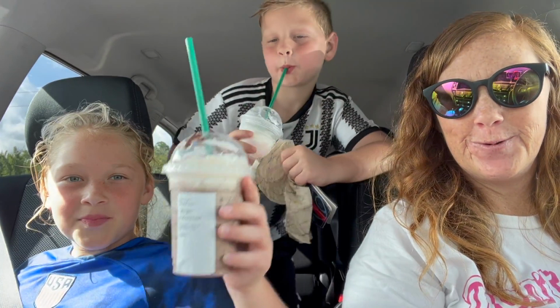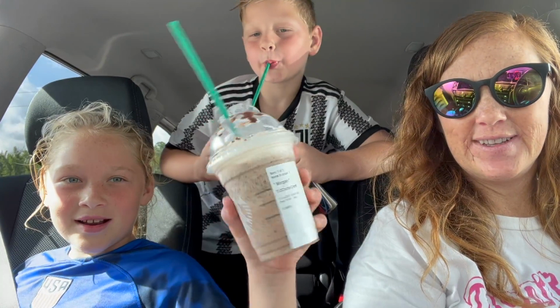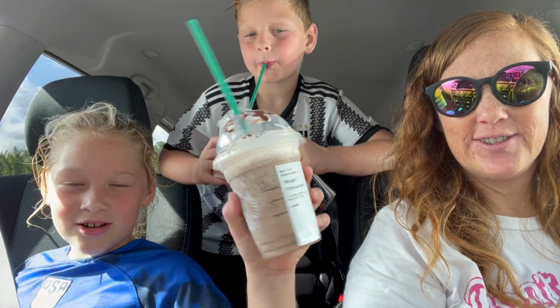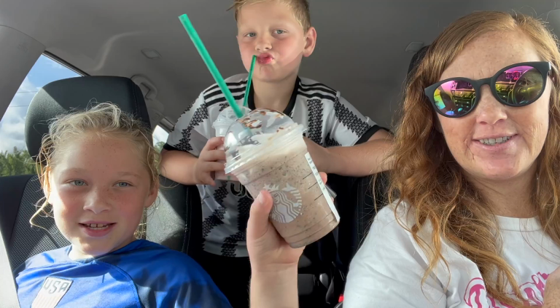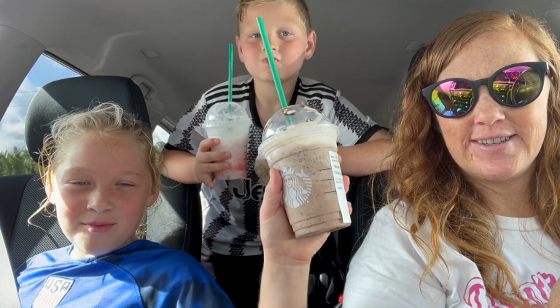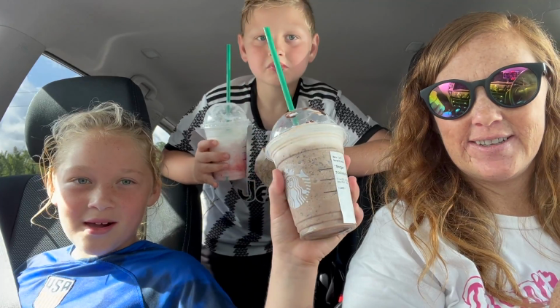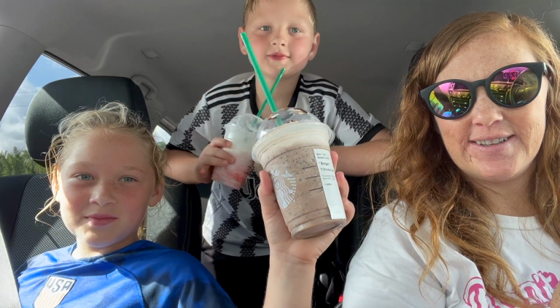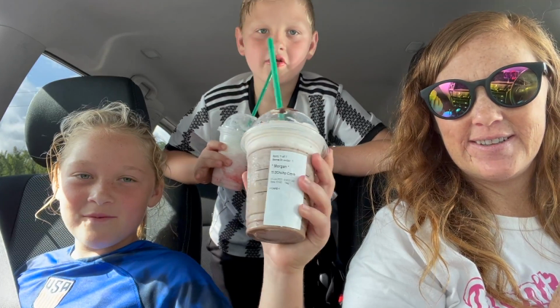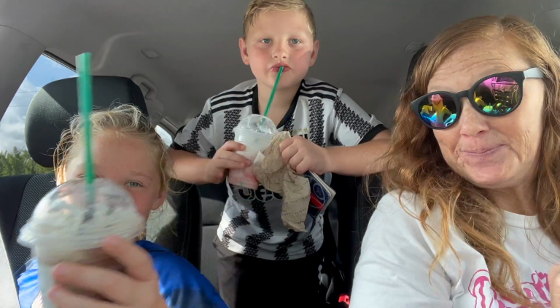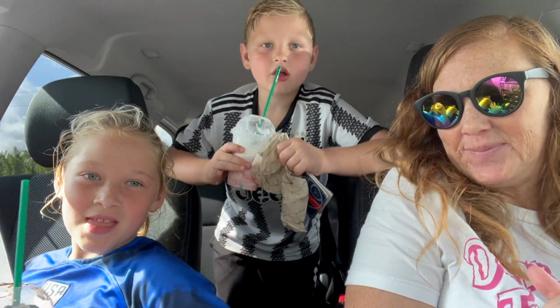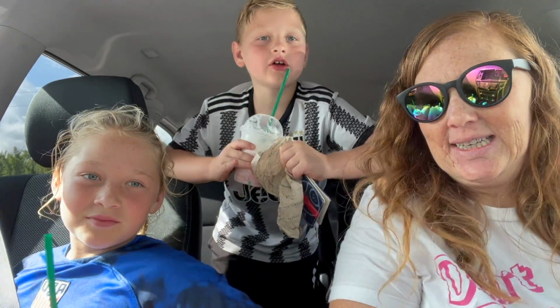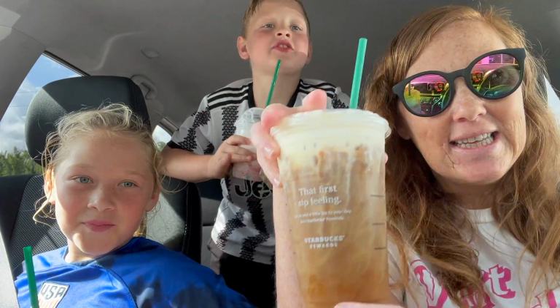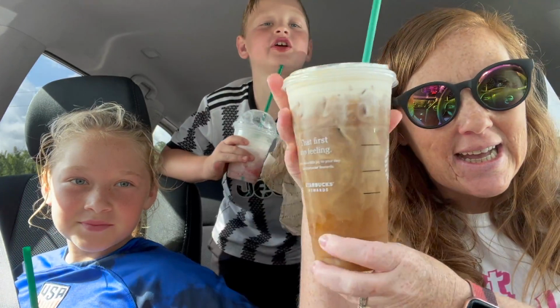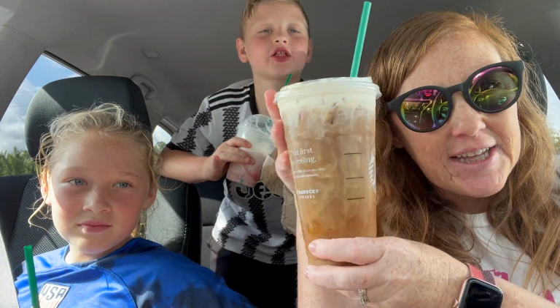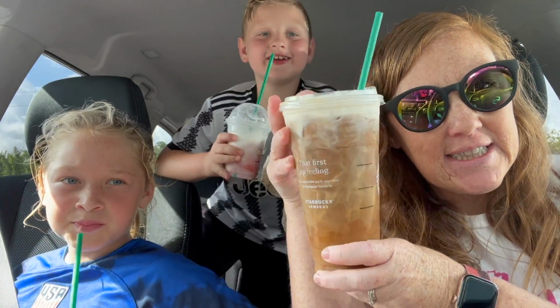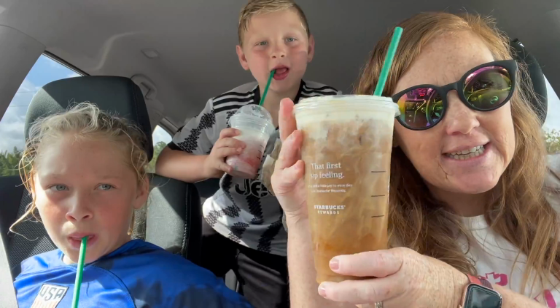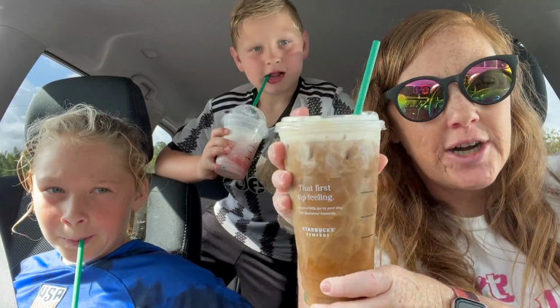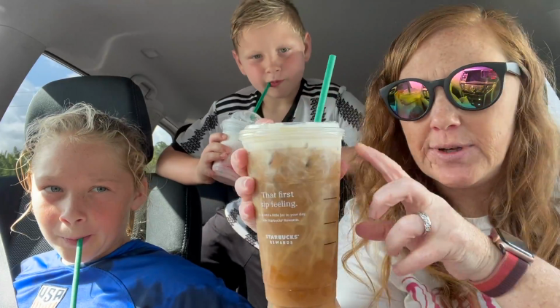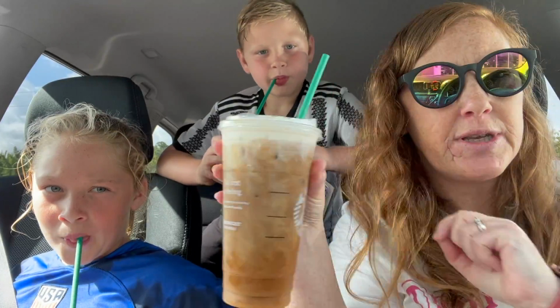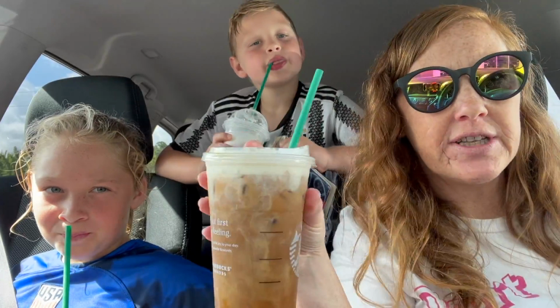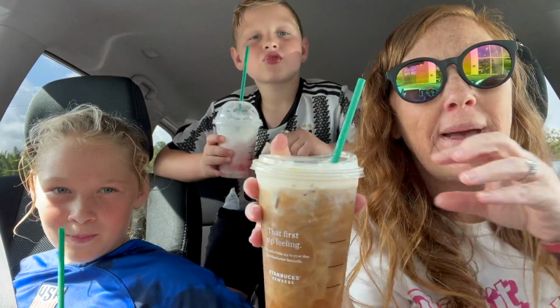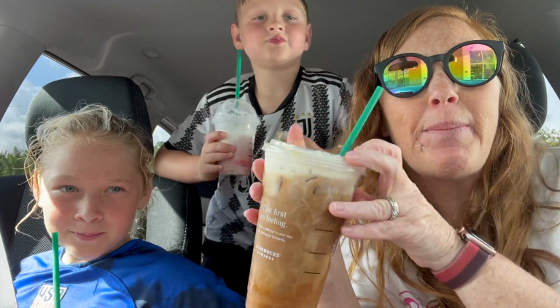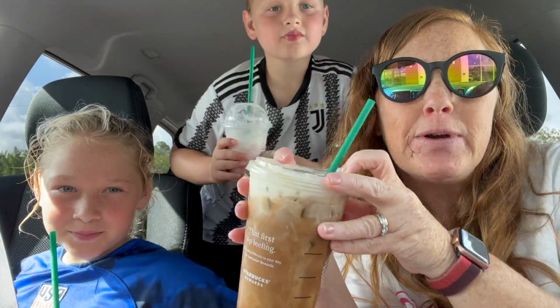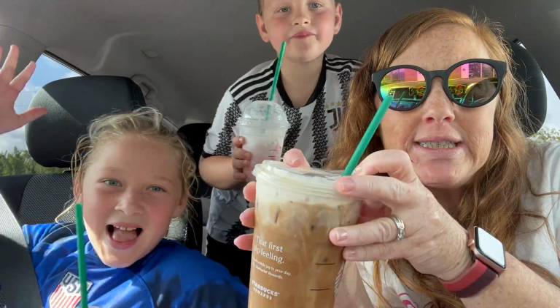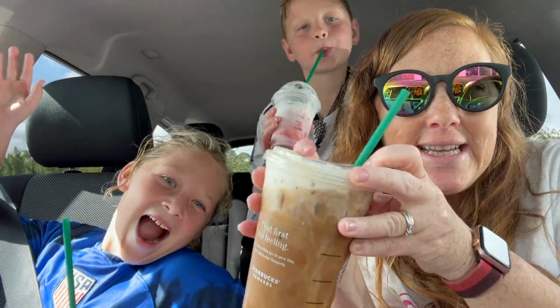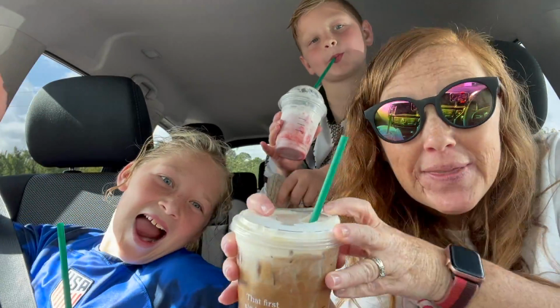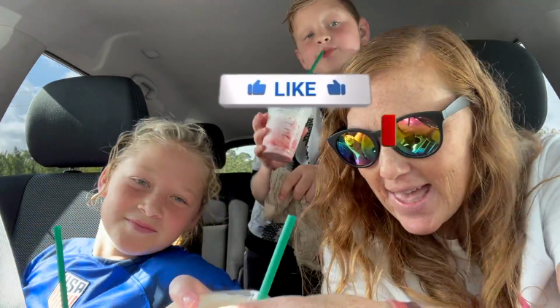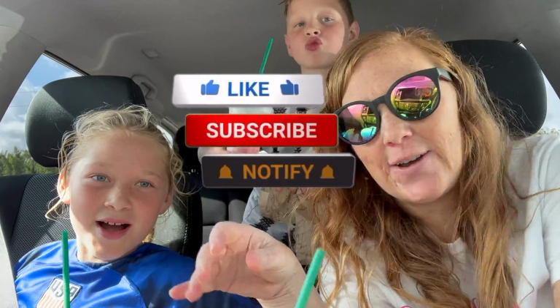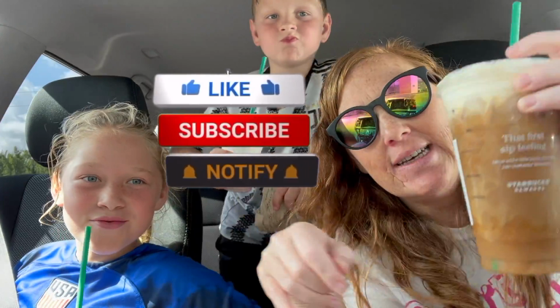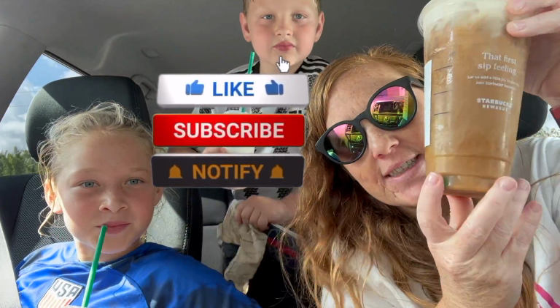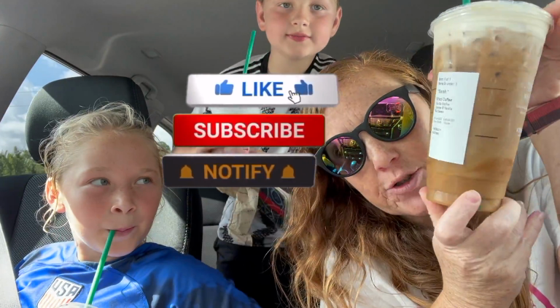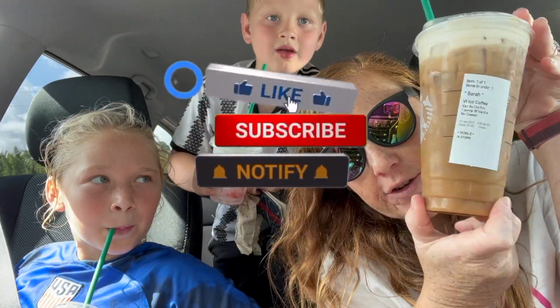I got a chocolatey chip cream frappuccino. I got a venti iced coffee with sweet cream vanilla foam, and it's my birthday reward because today's my birthday. So I got this big drink for free.